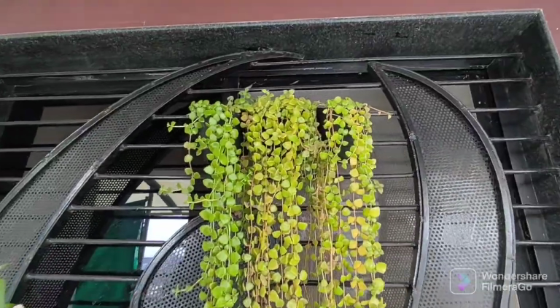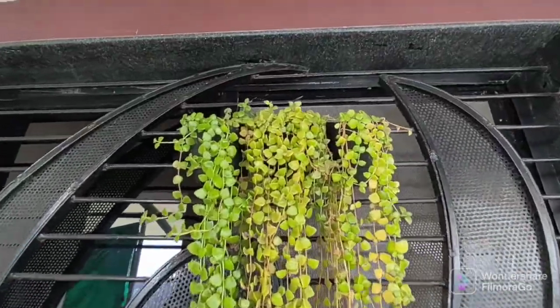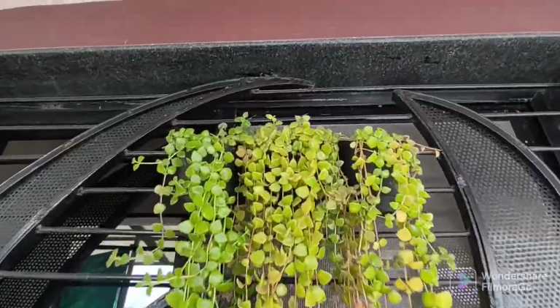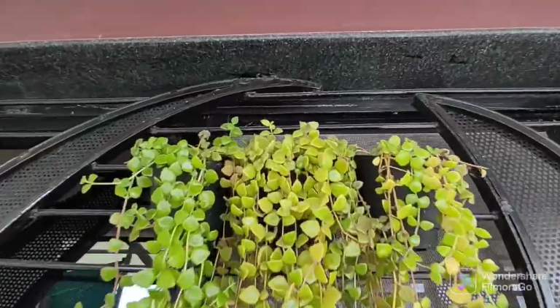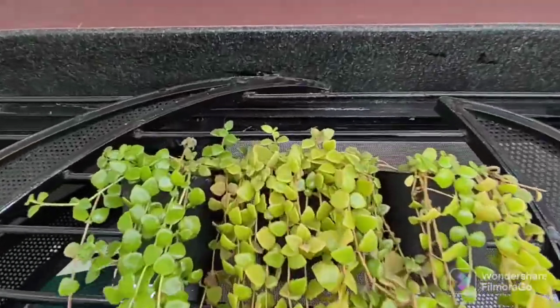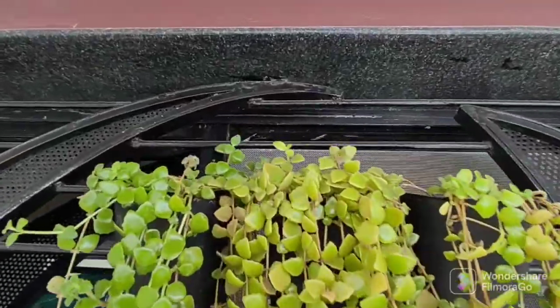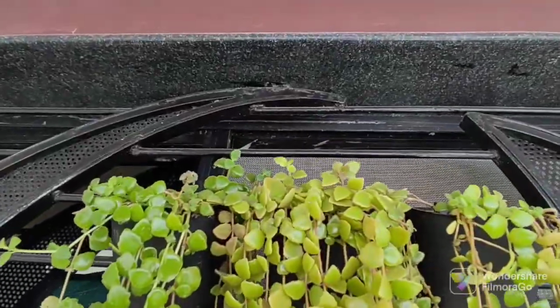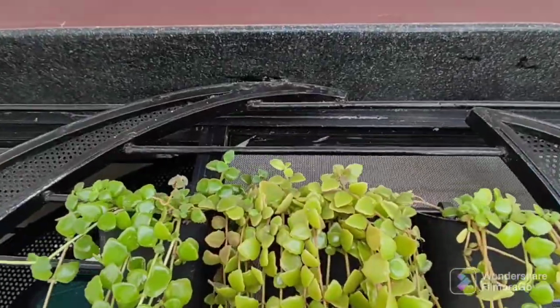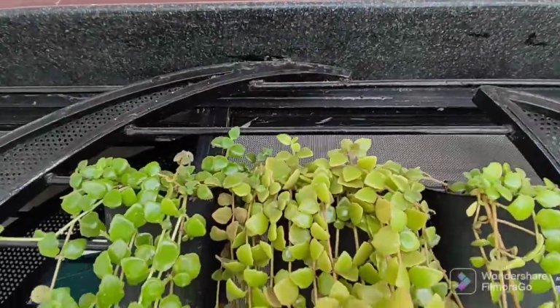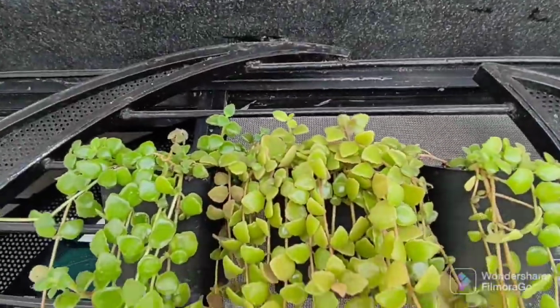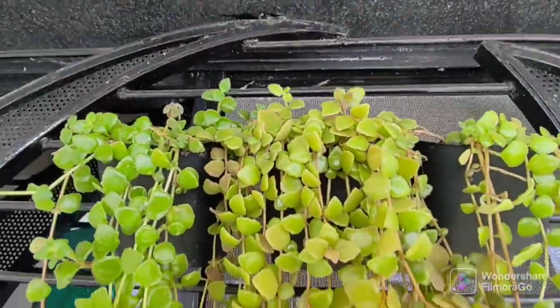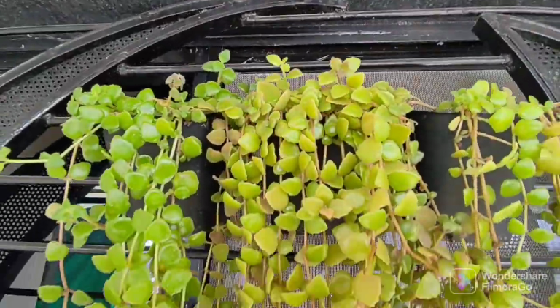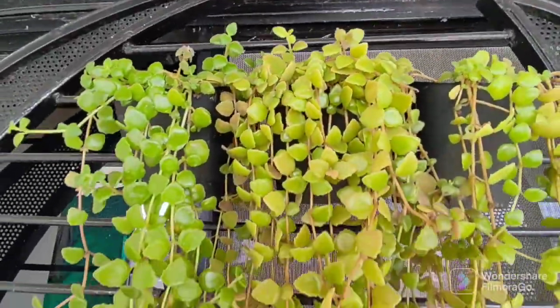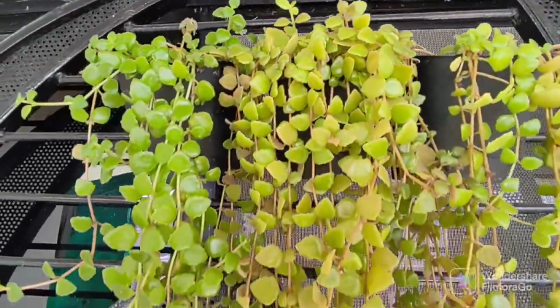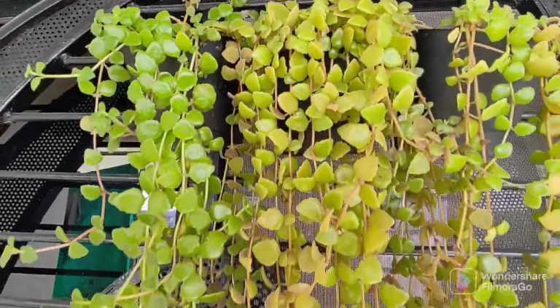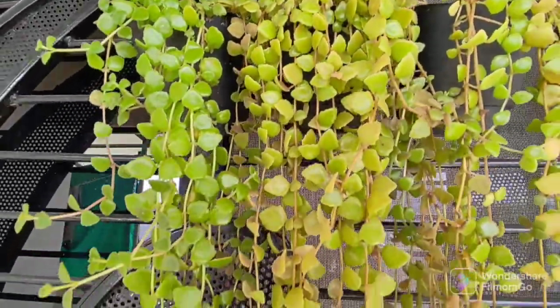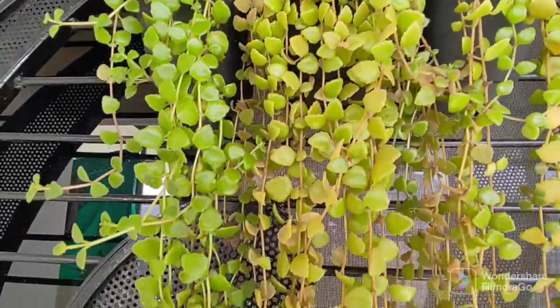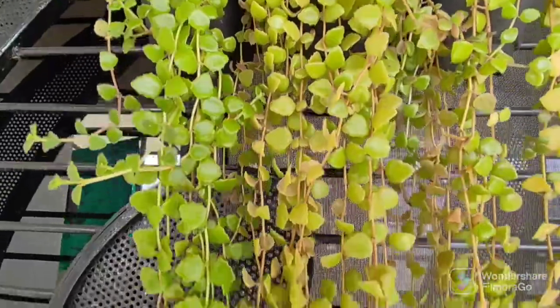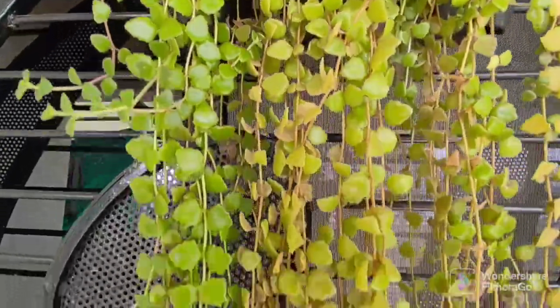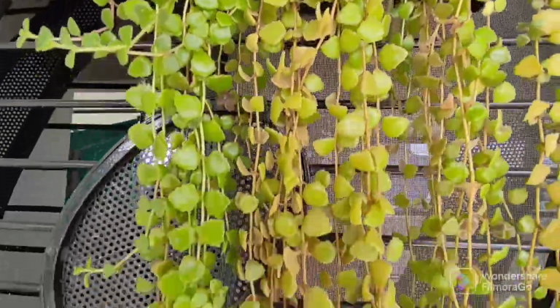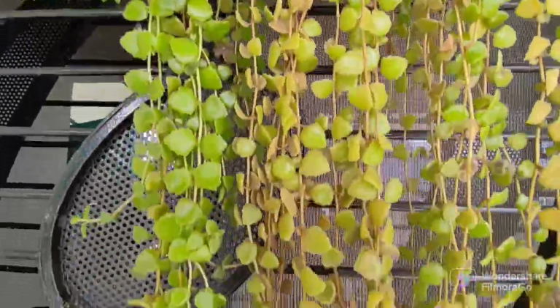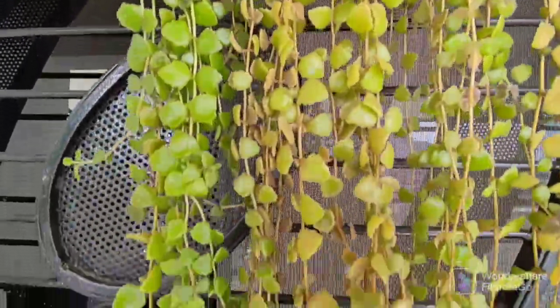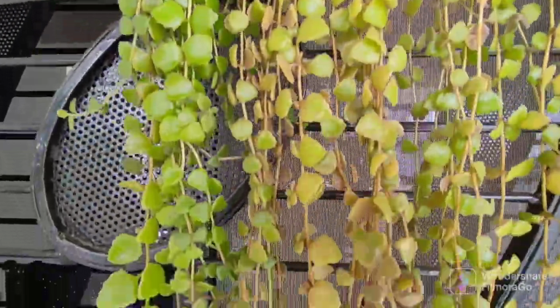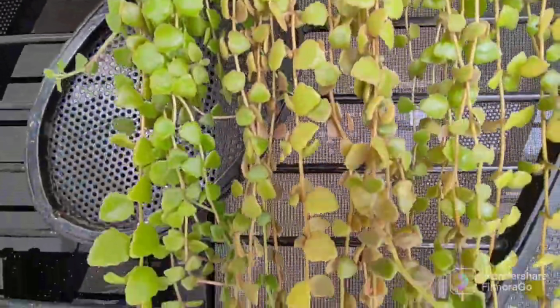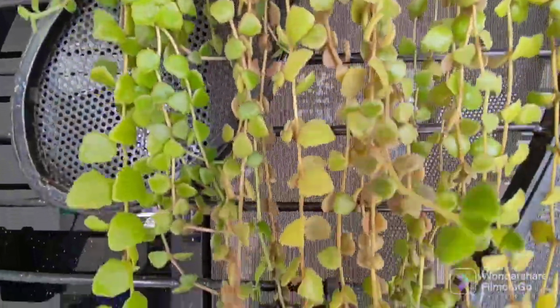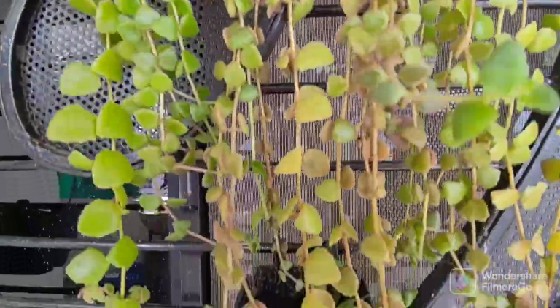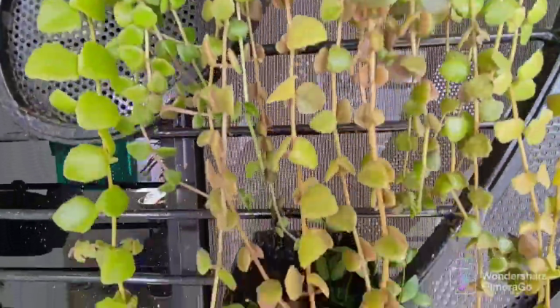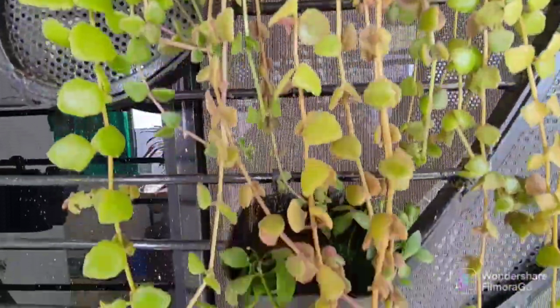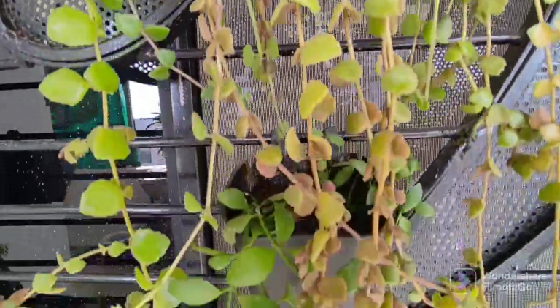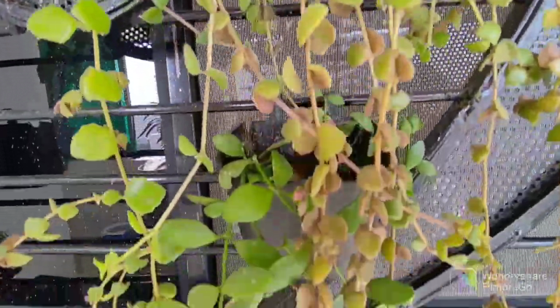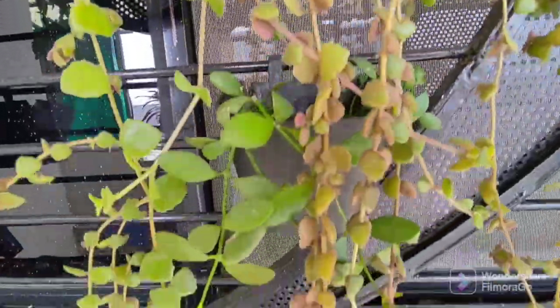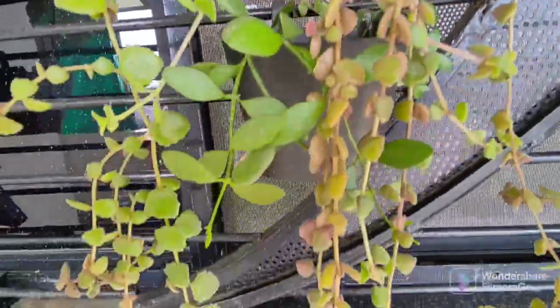You will see this is so beautiful. If you make it in vertical gardening it will look good.